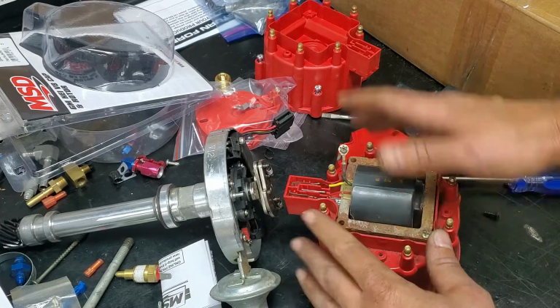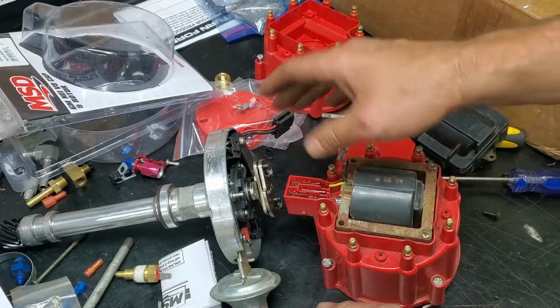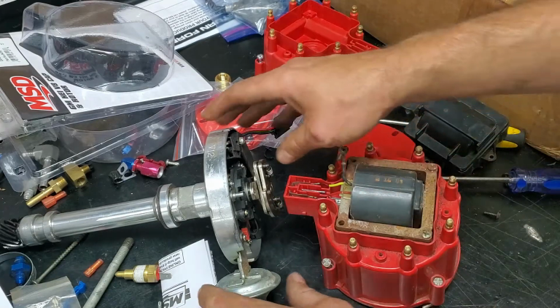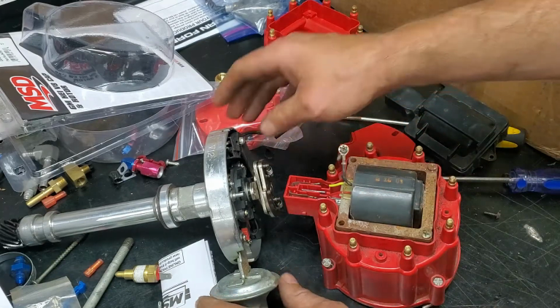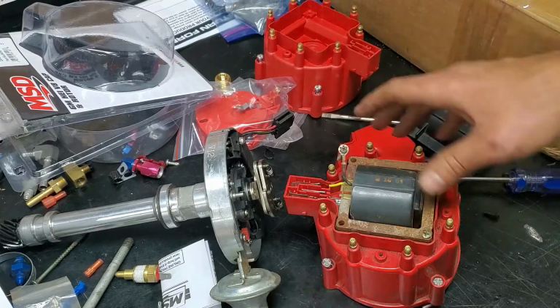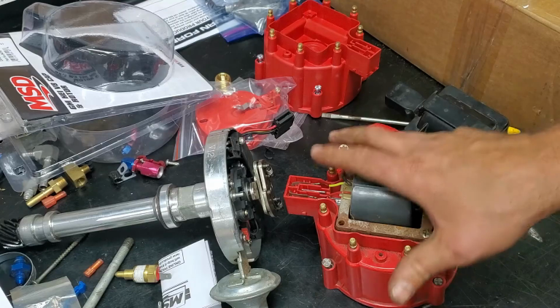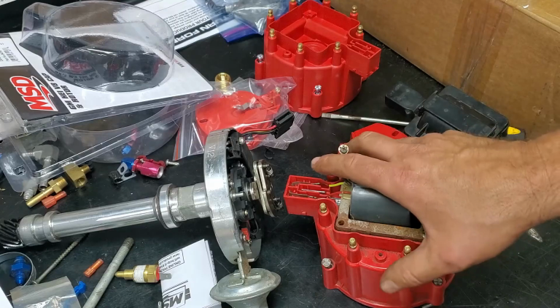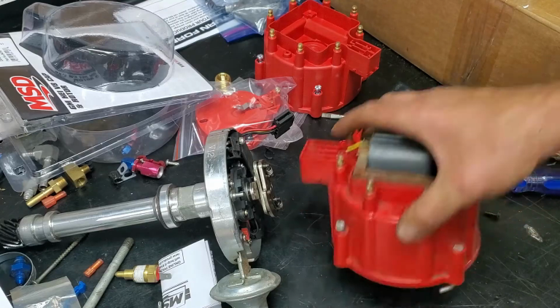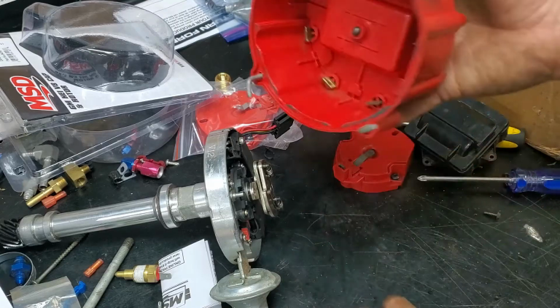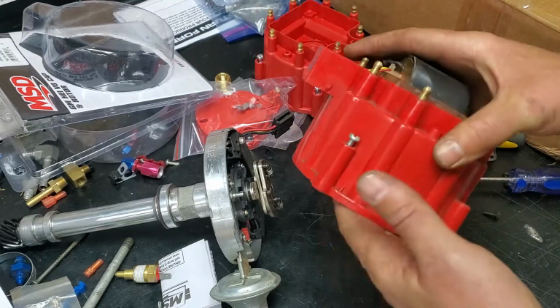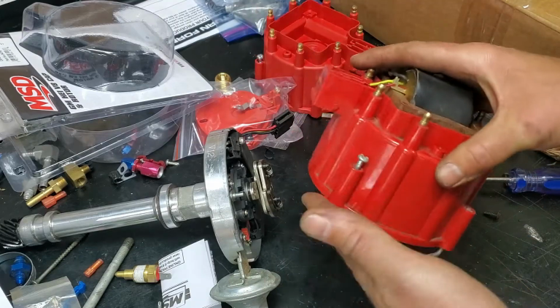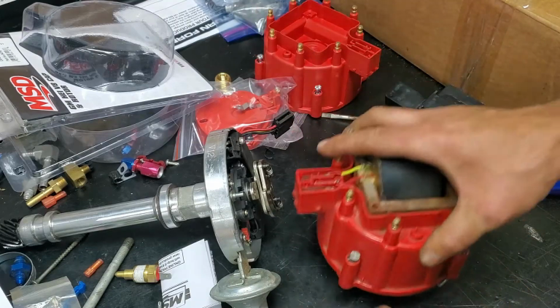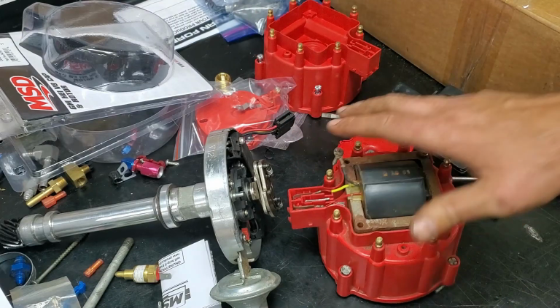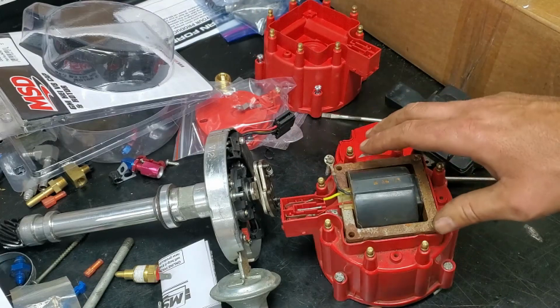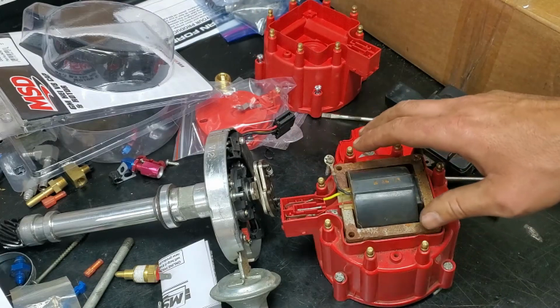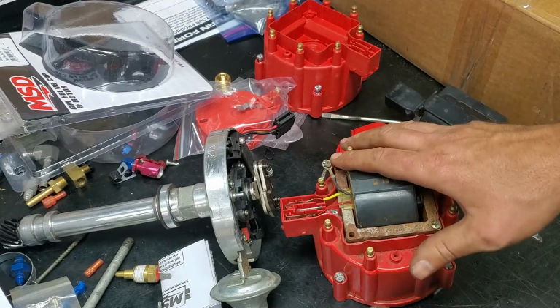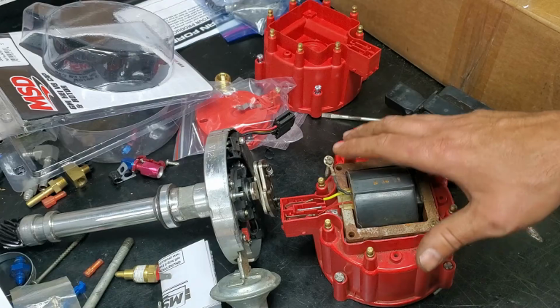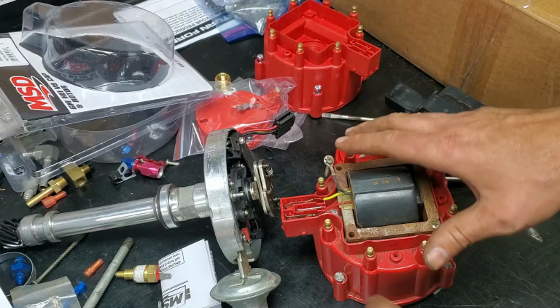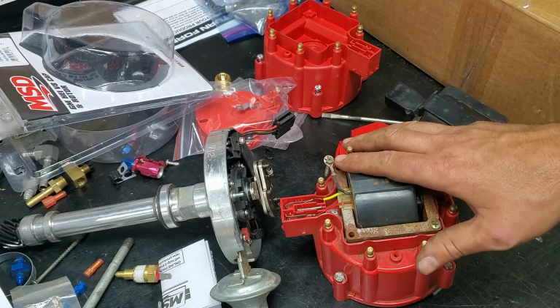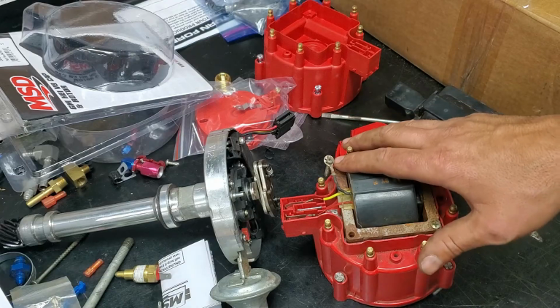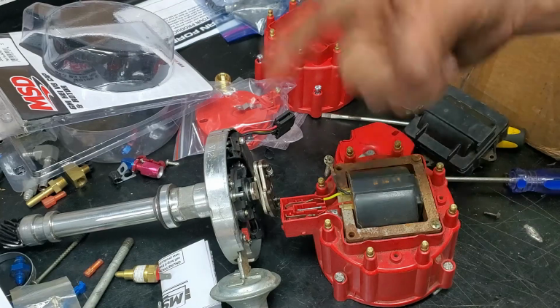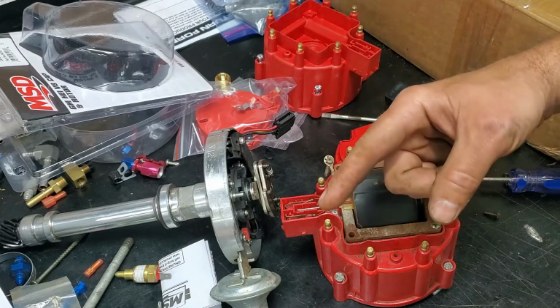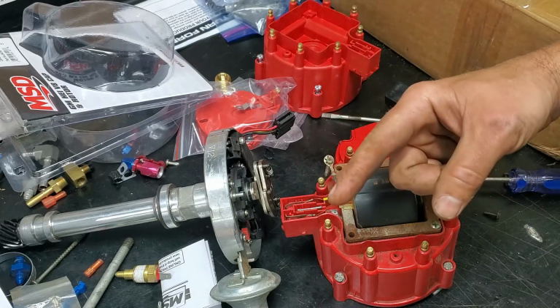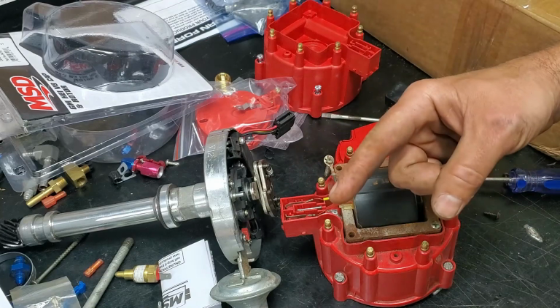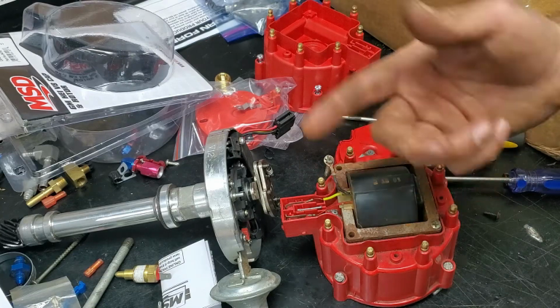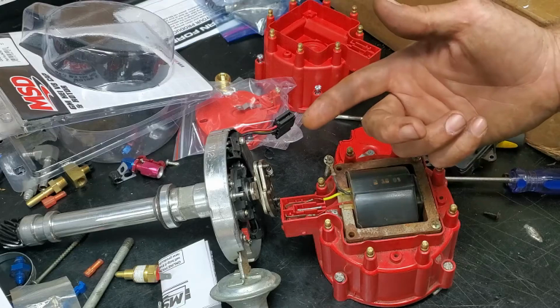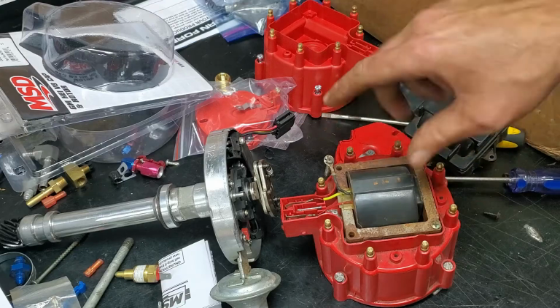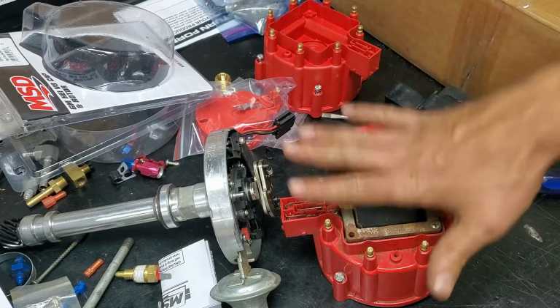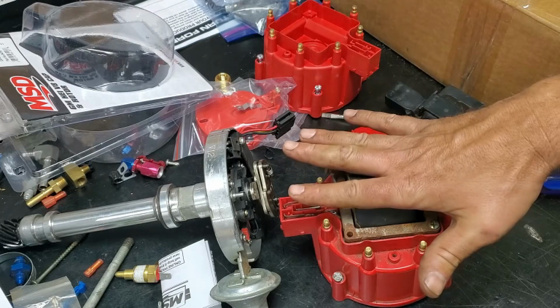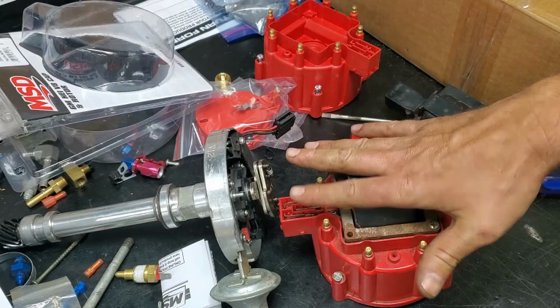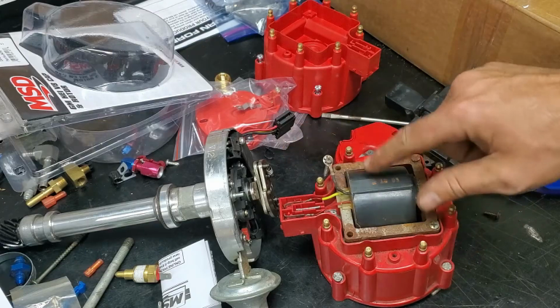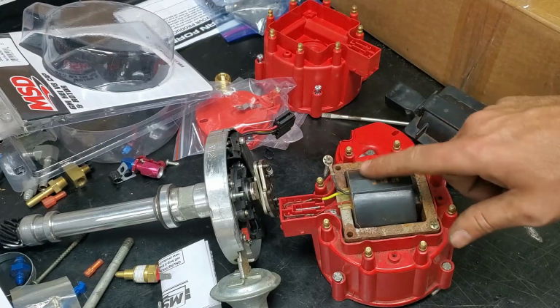But that's something you don't really need to worry about because you're probably just installing a cap and rotor on it. So we'll show you what it looks like in the car and how to do it there, but now you get the general idea of how to do it.